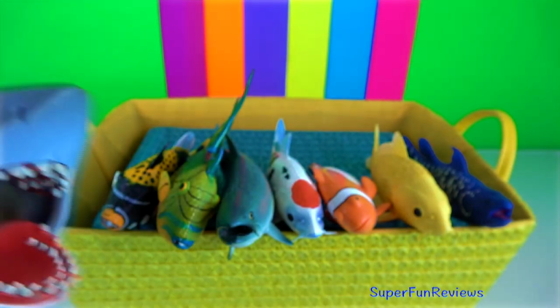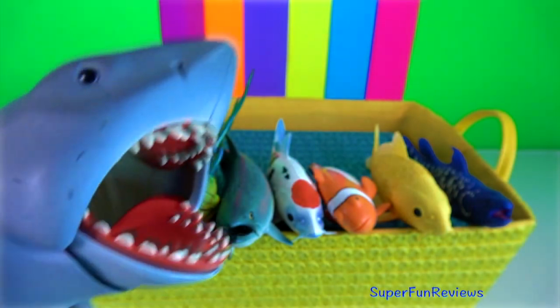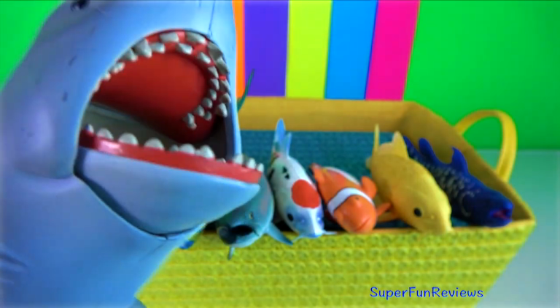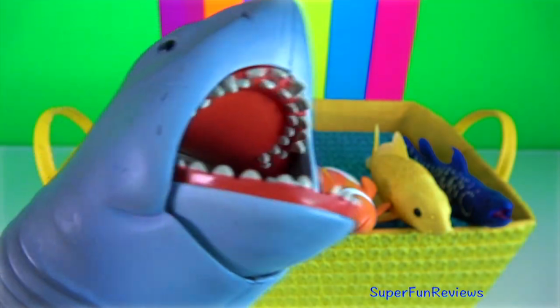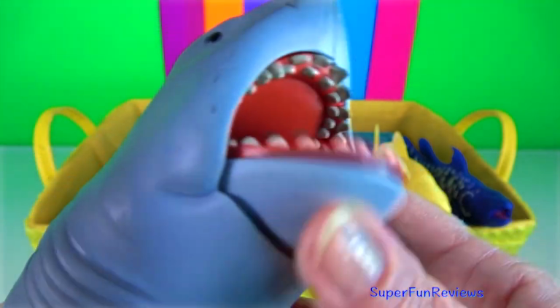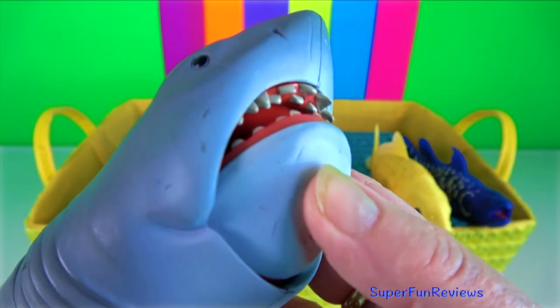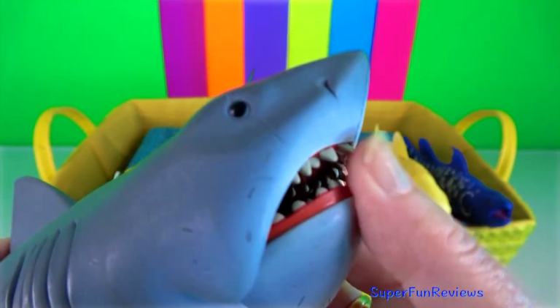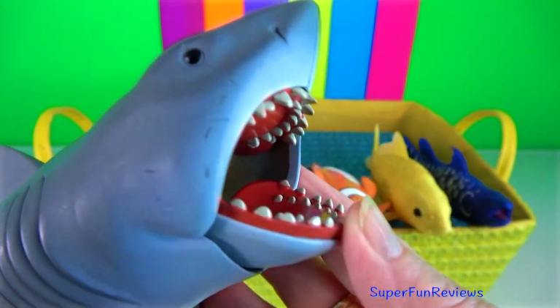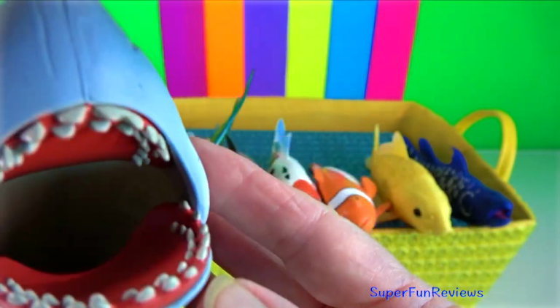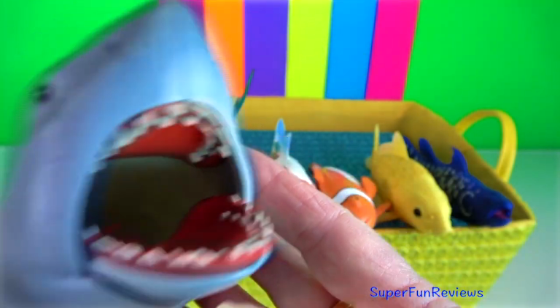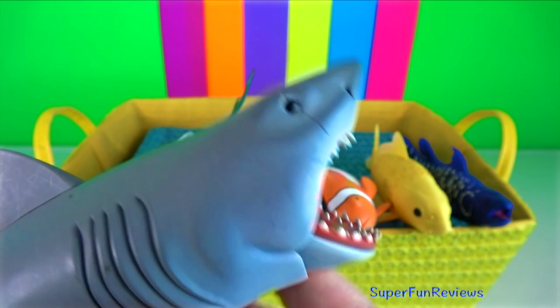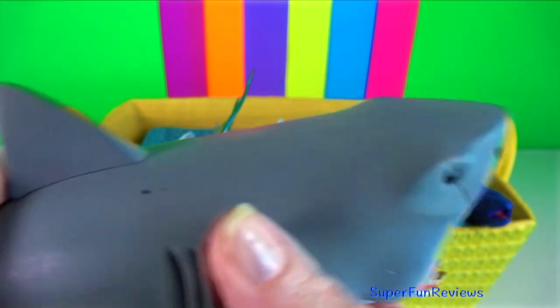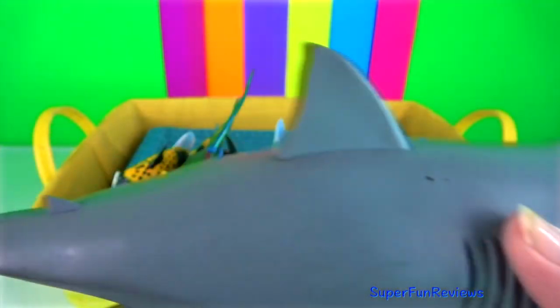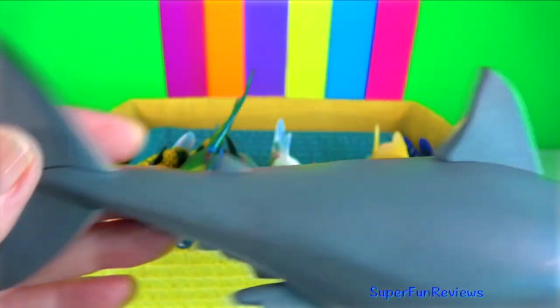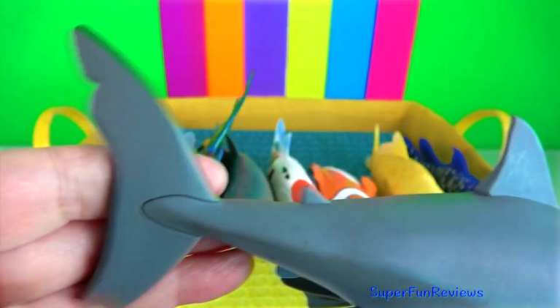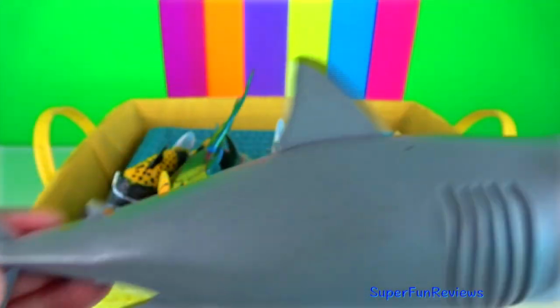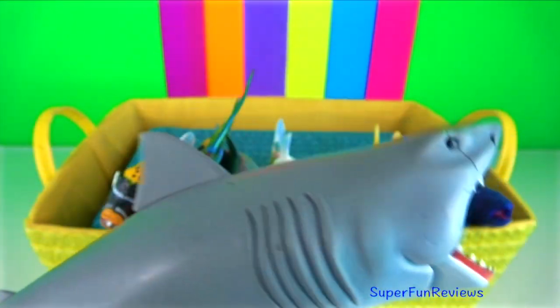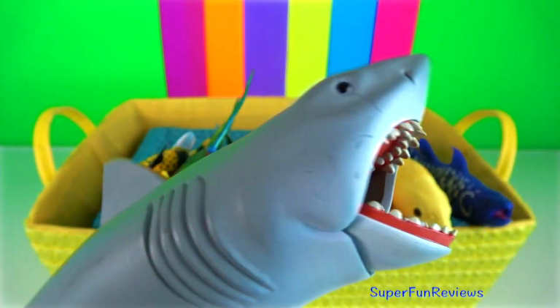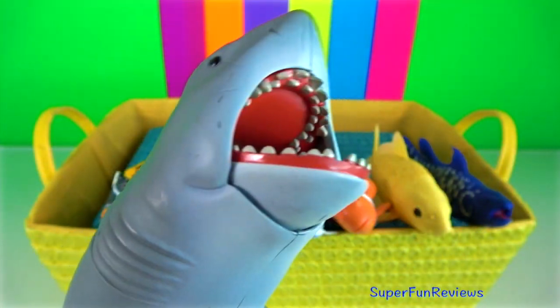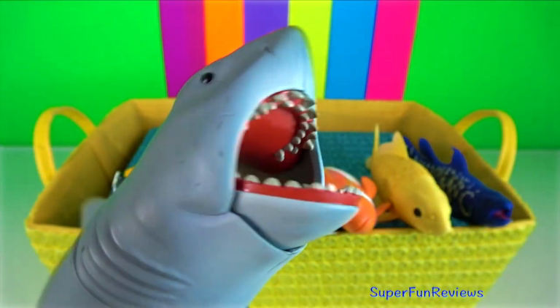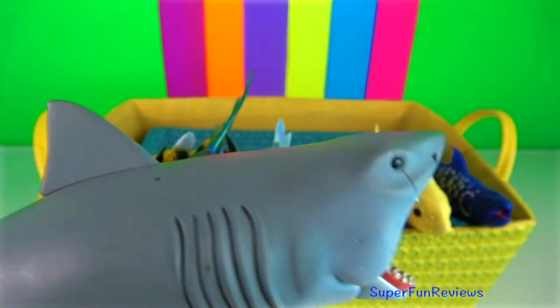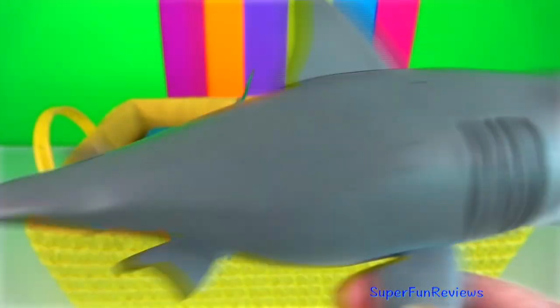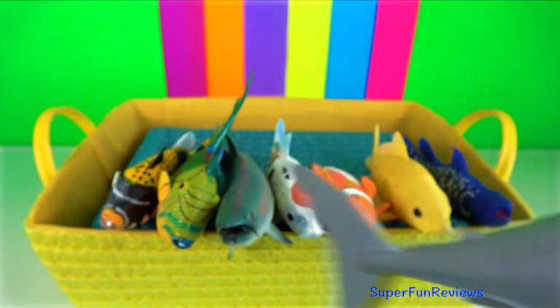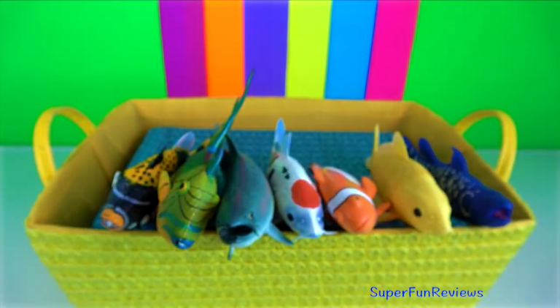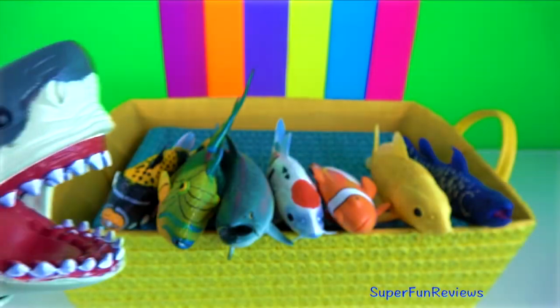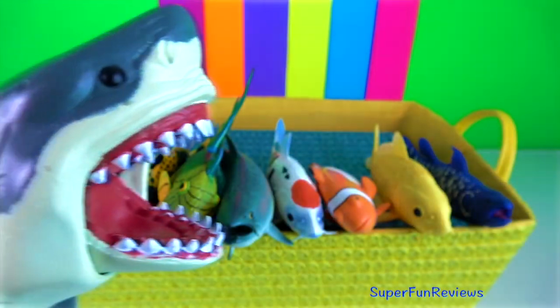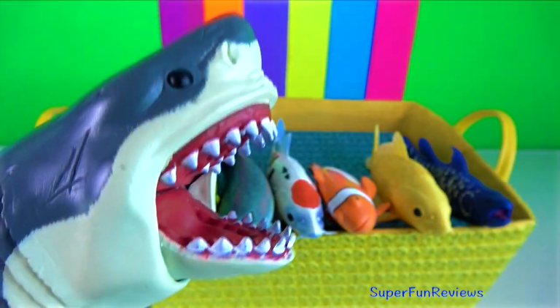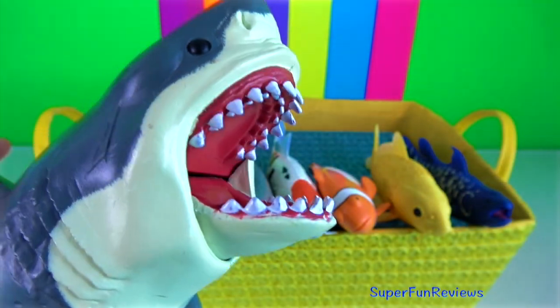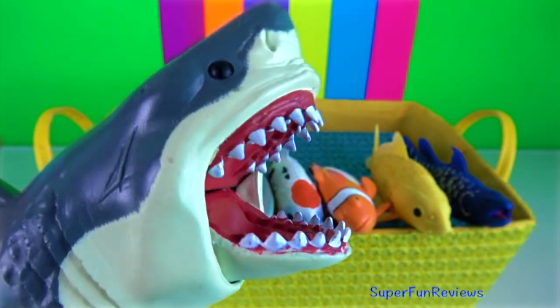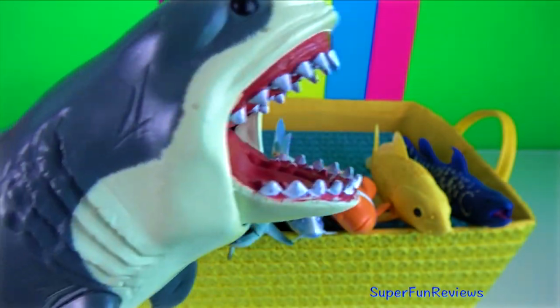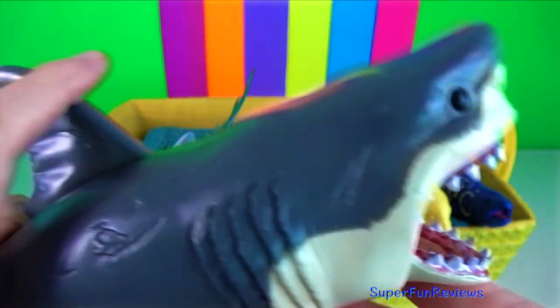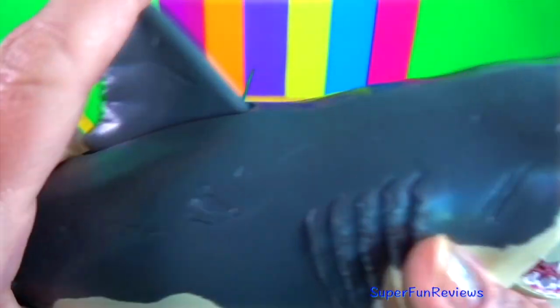Great white shark — this one's by Funko. They have the ability to roll their eyes back when they encounter prey, to protect their eyes from sharp claws or barbs.